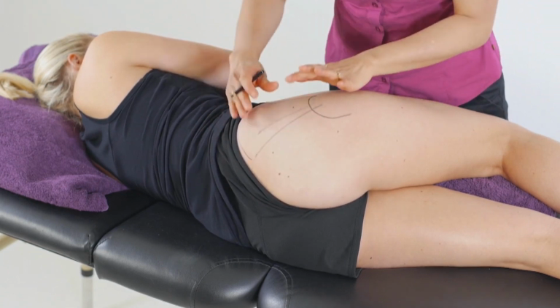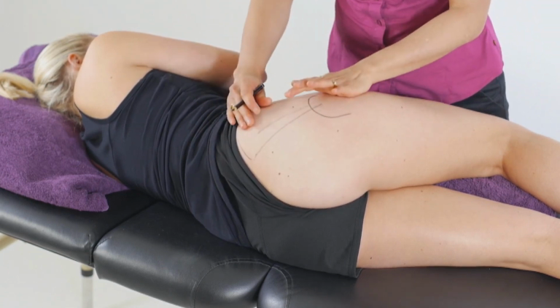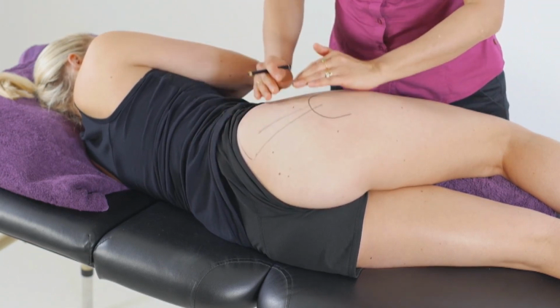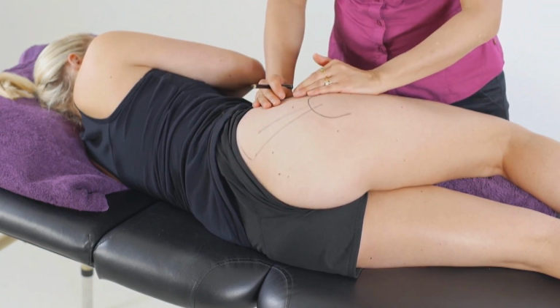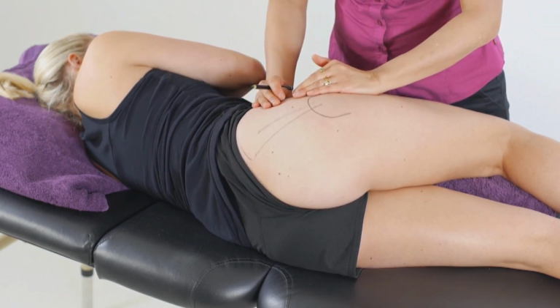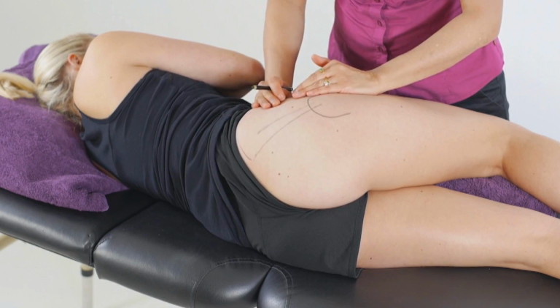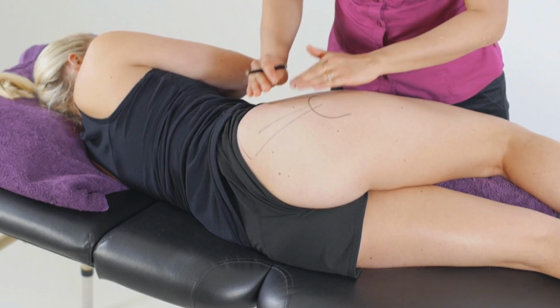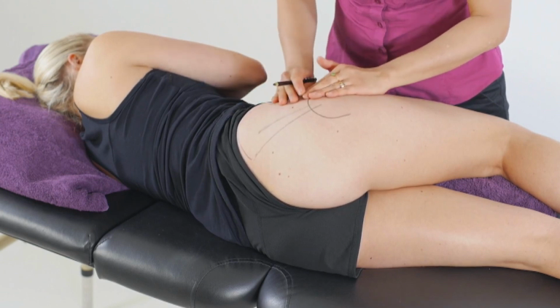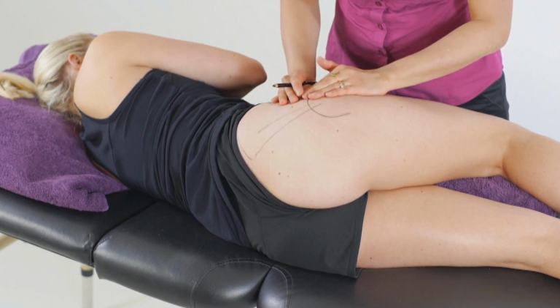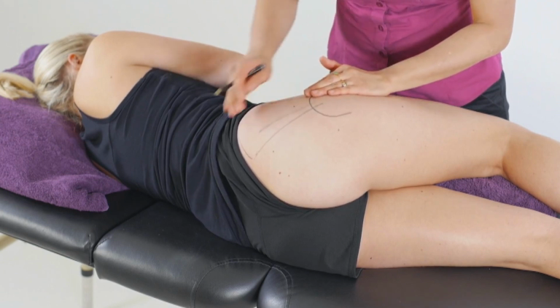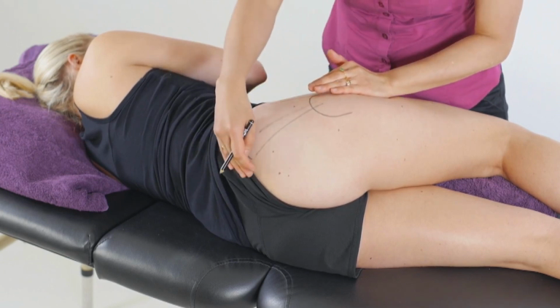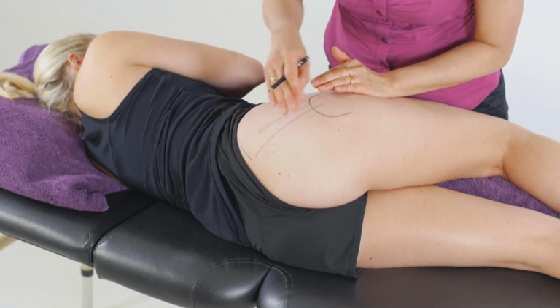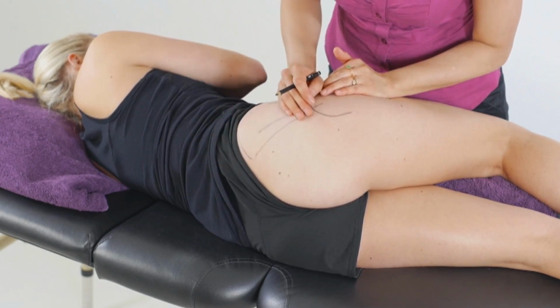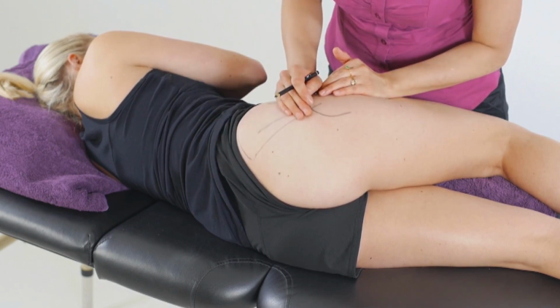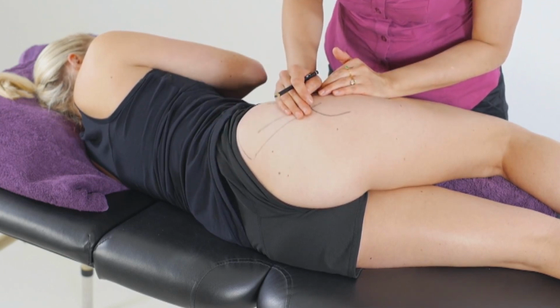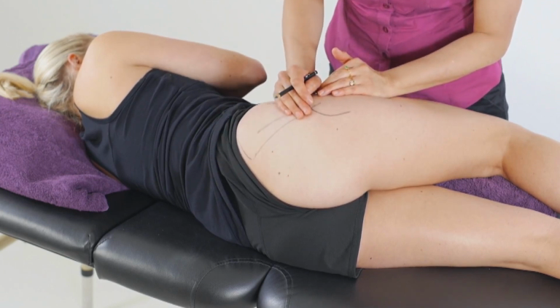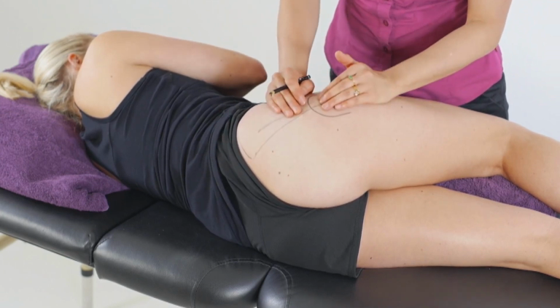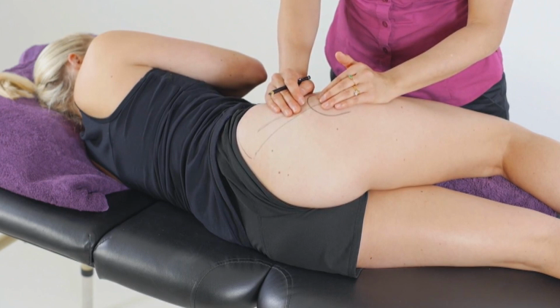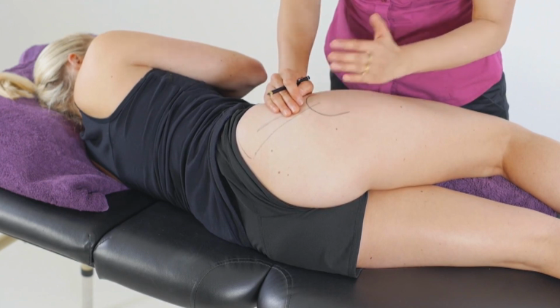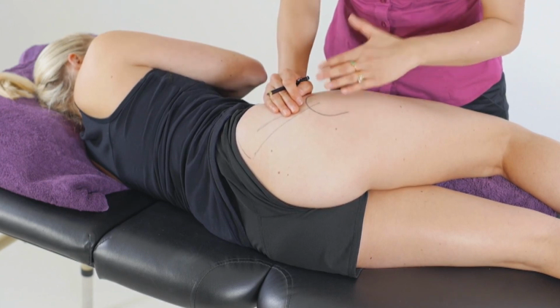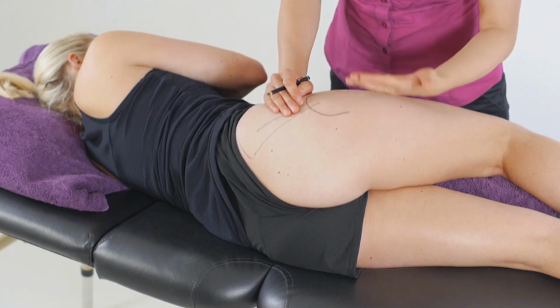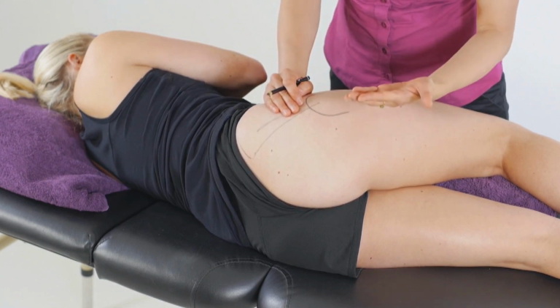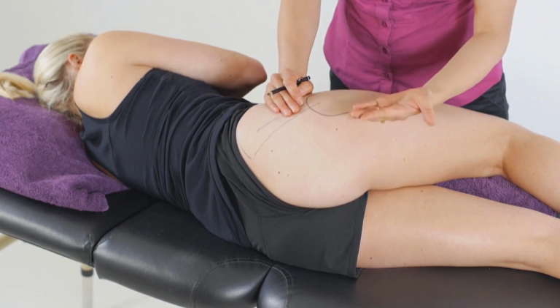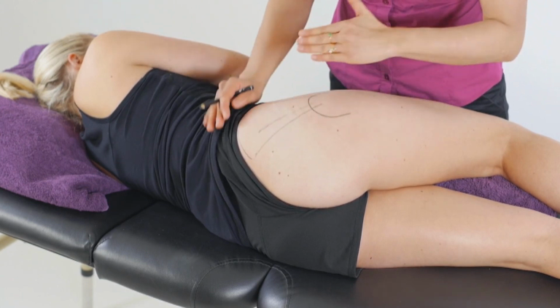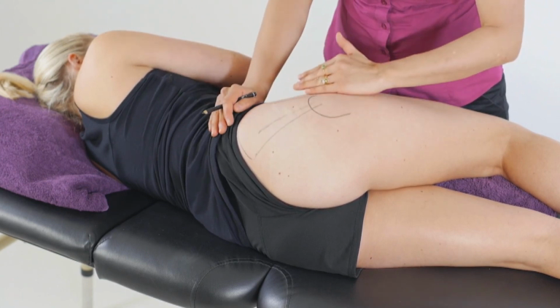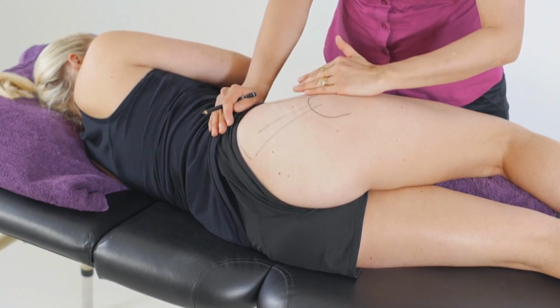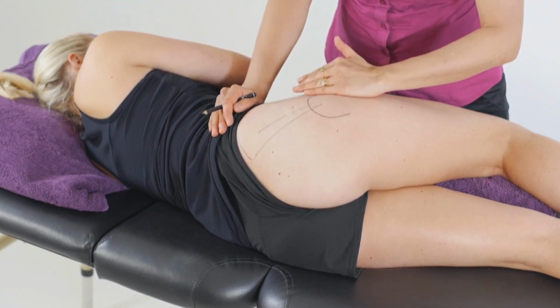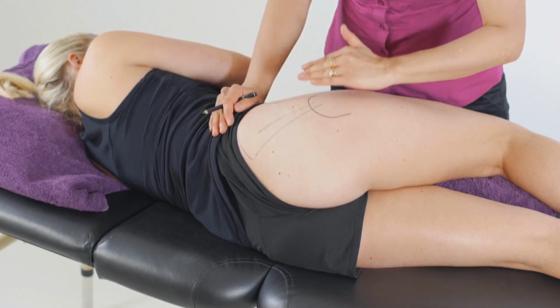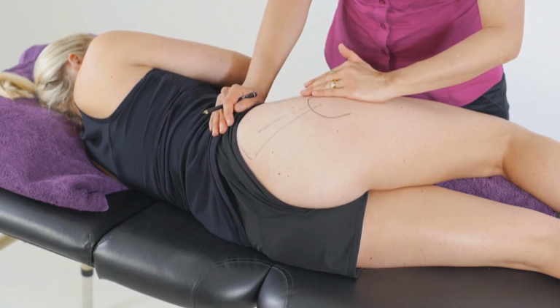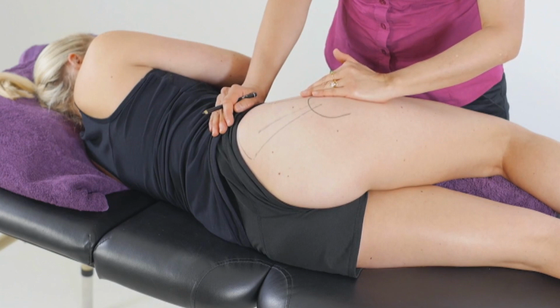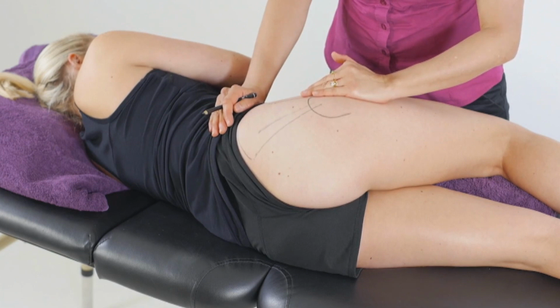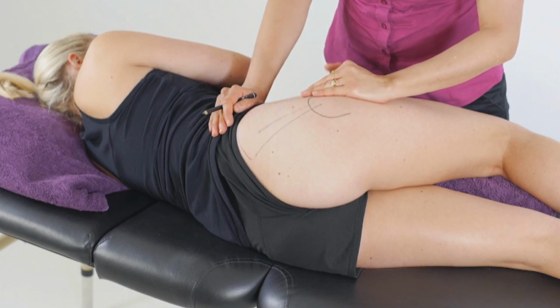The fibres of the anterior gluteus medius work with gluteus minimus, whereas the posterior fibres of the gluteus medius serve to abduct and externally rotate, as opposed to those anterior fibres which abduct and internally rotate.